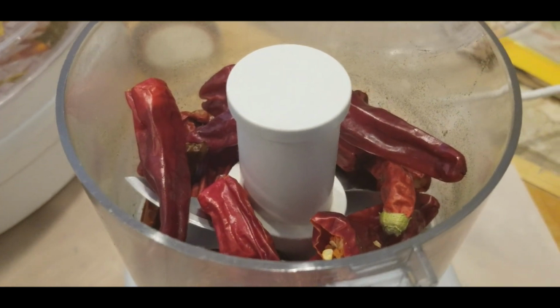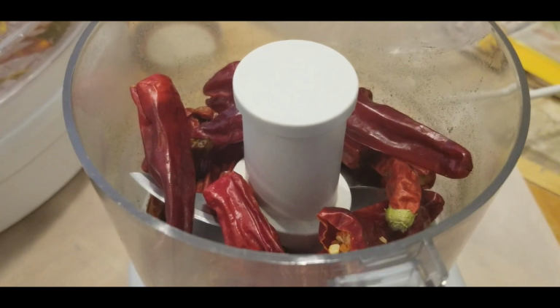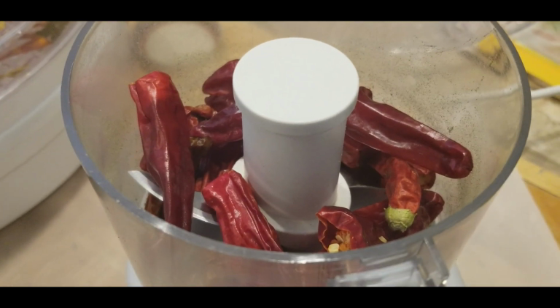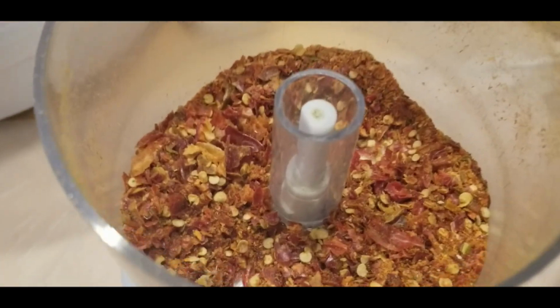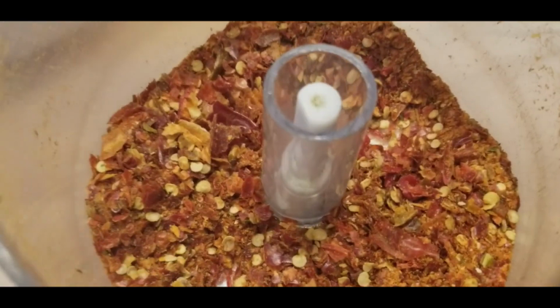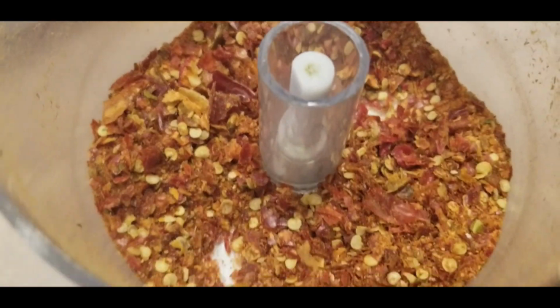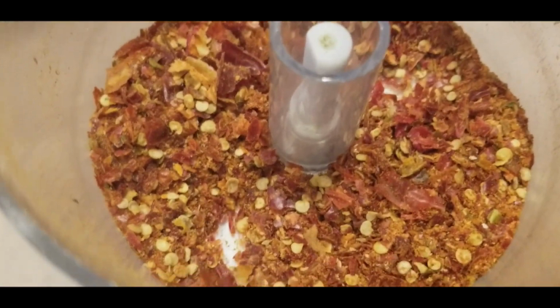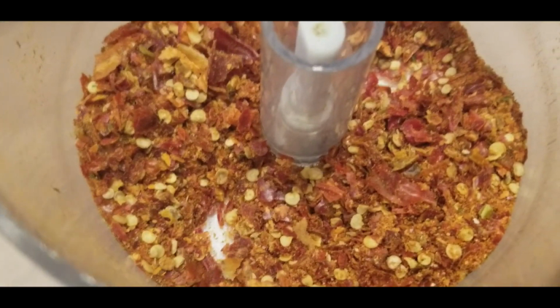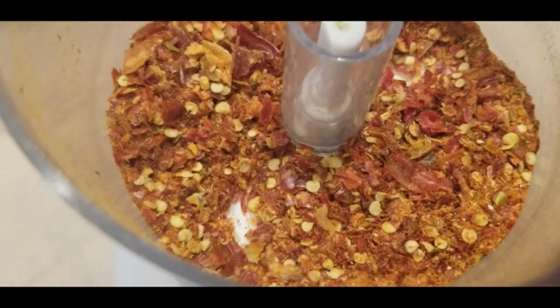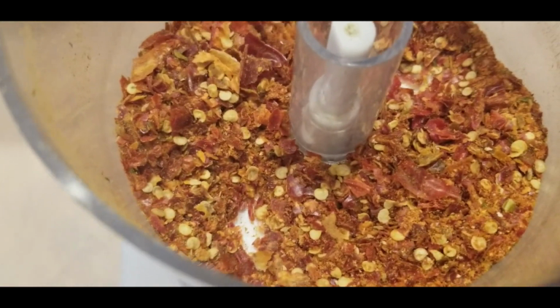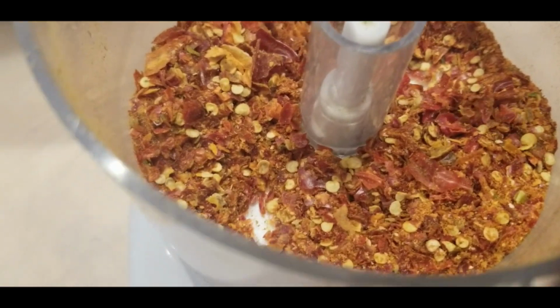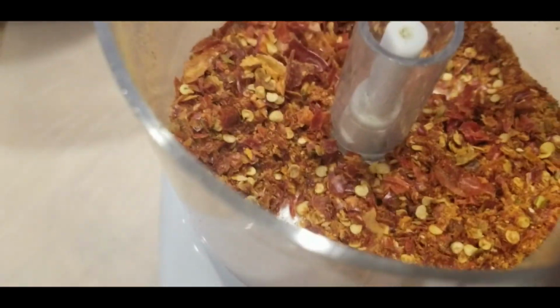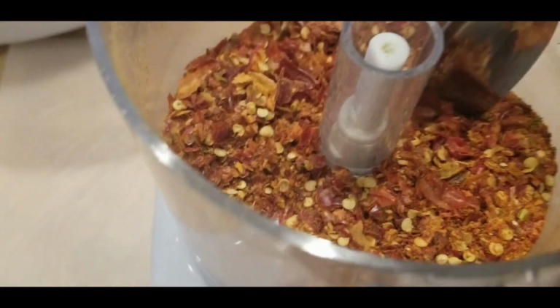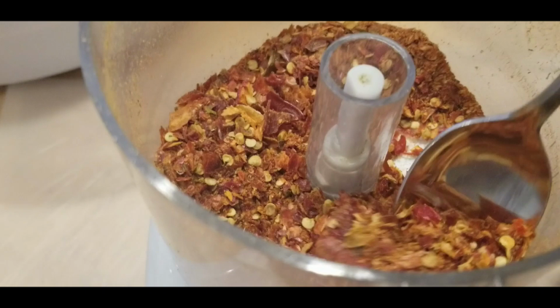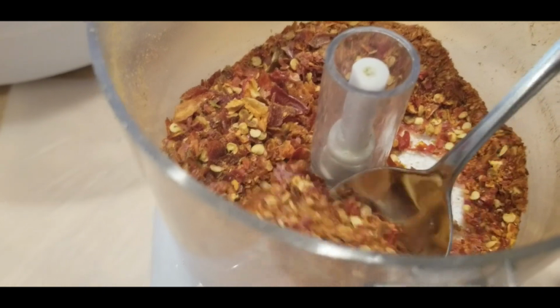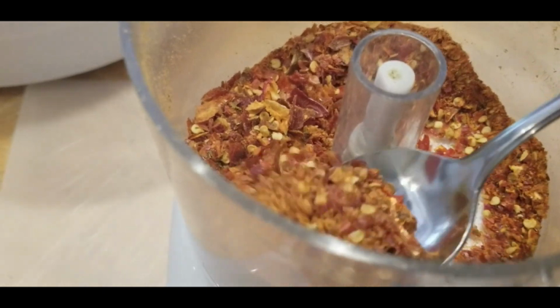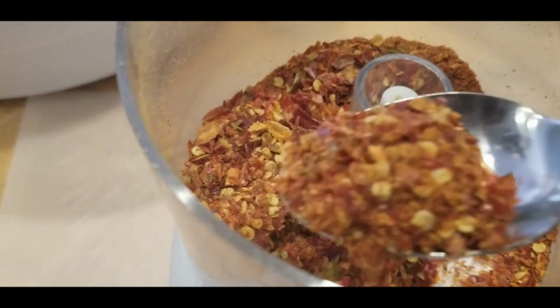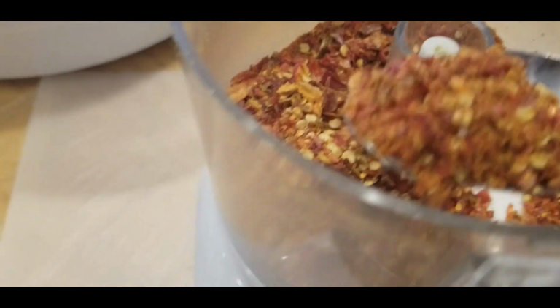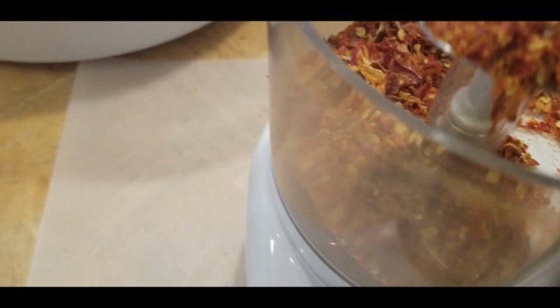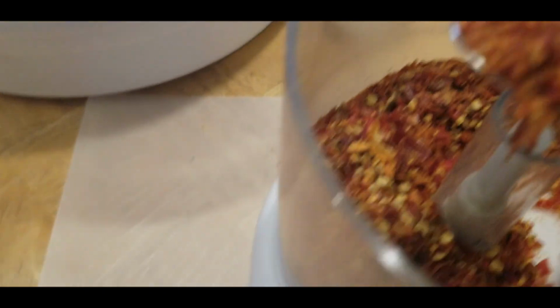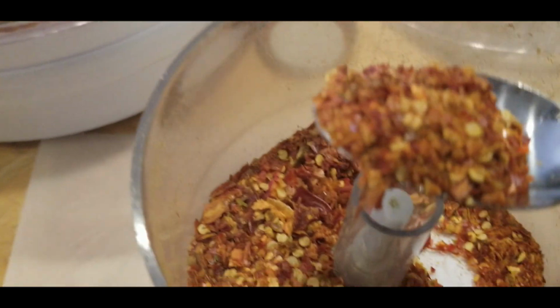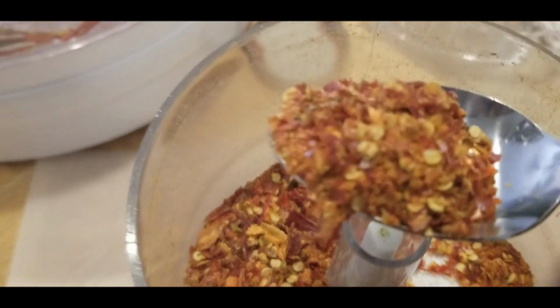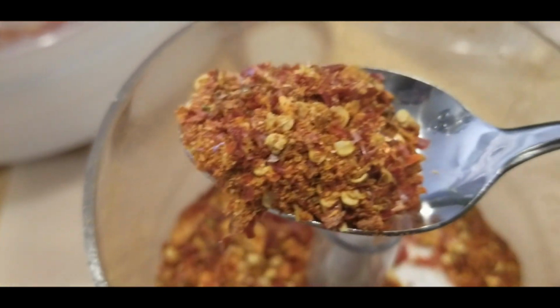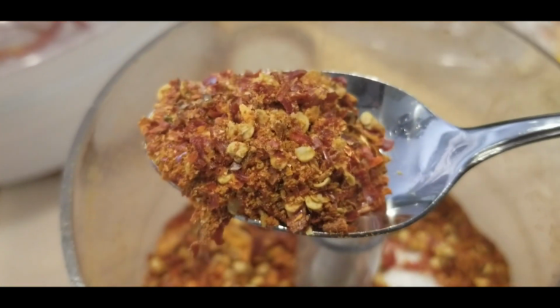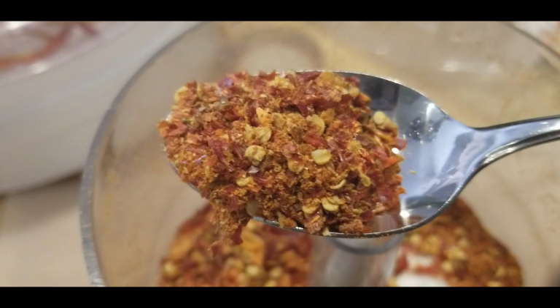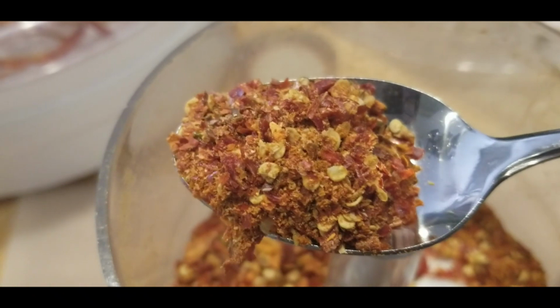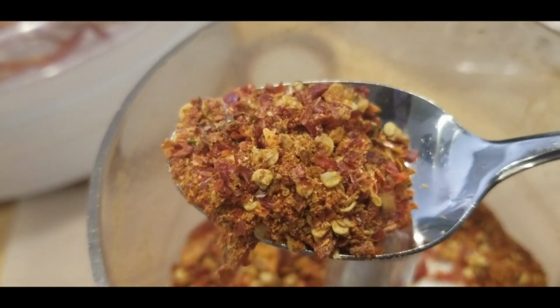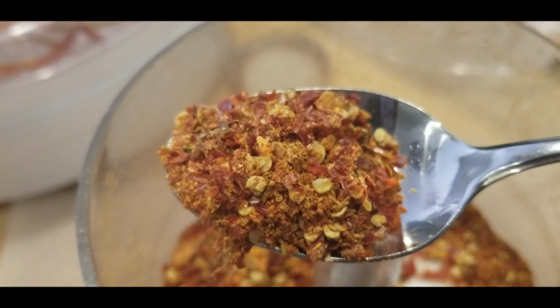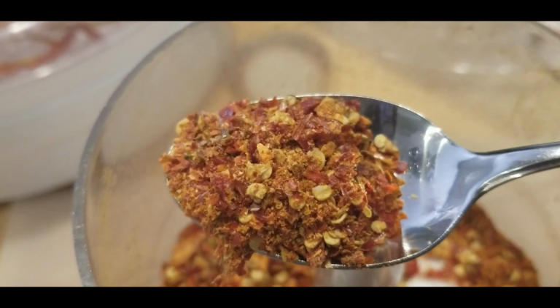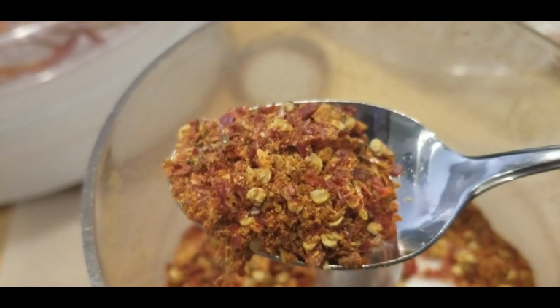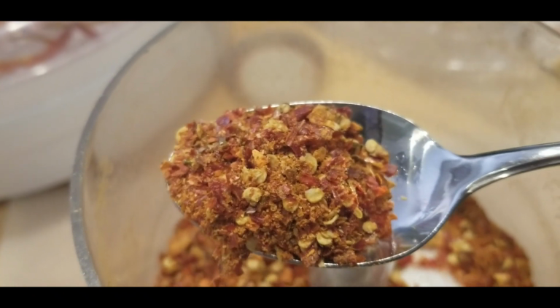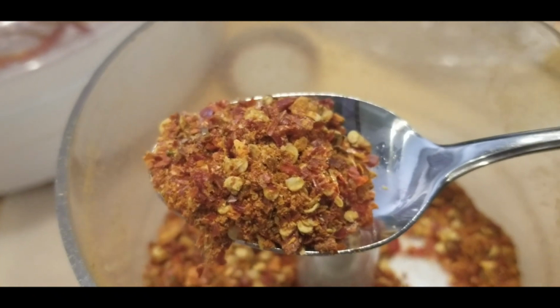This is what they look like once I've got them all blended up — they look fabulous! Let me get a spoonful so you'll be able to see. Look at that, isn't that gorgeous? Woohoo, red pepper flakes!